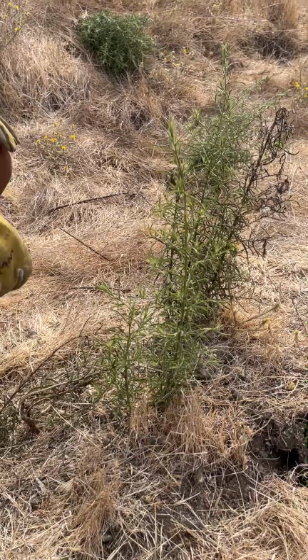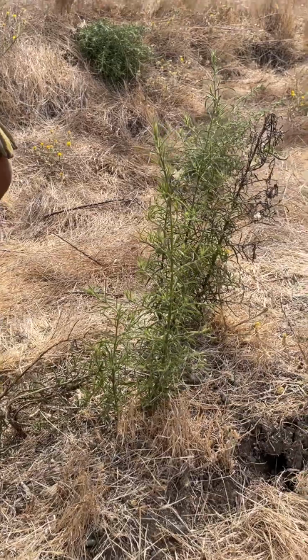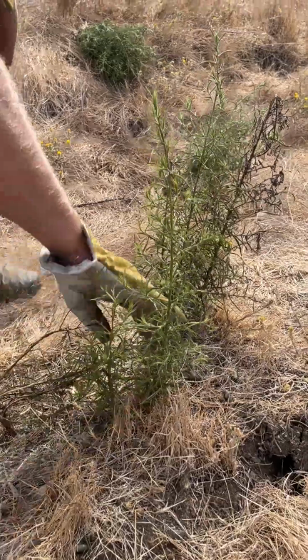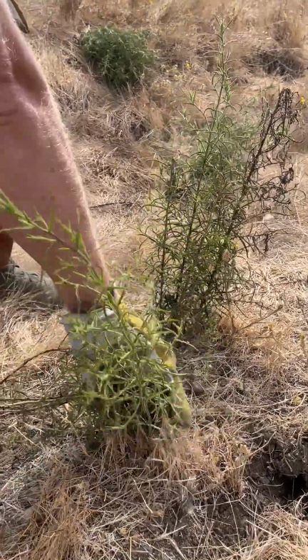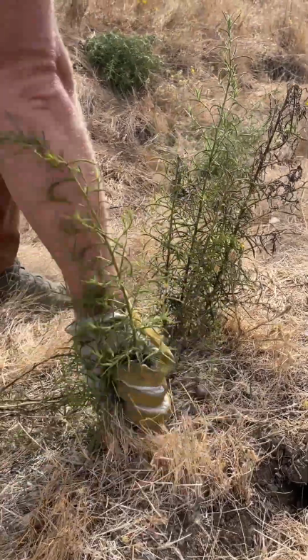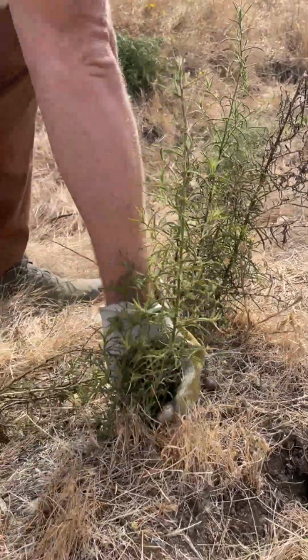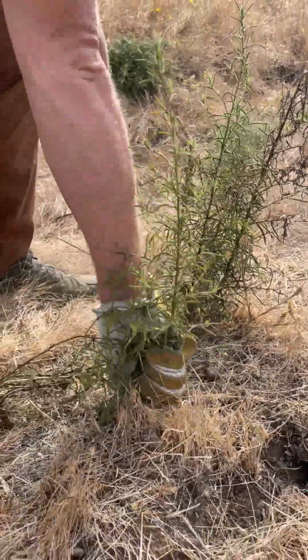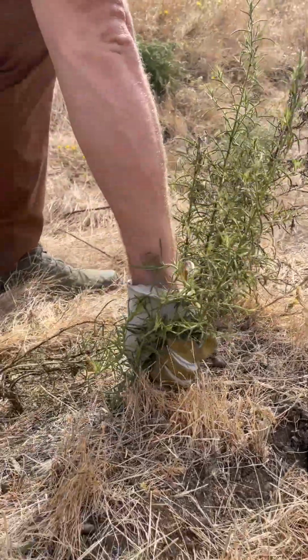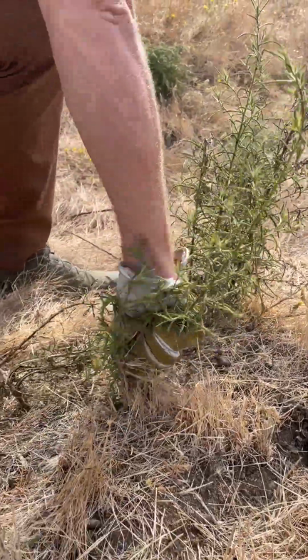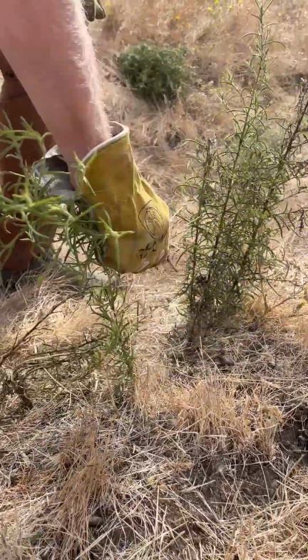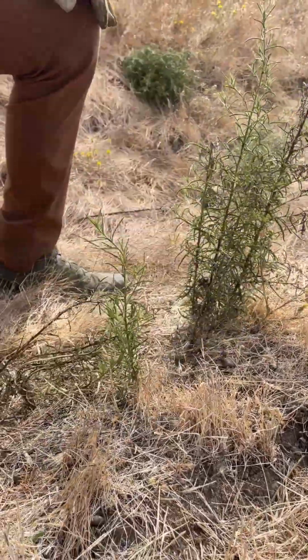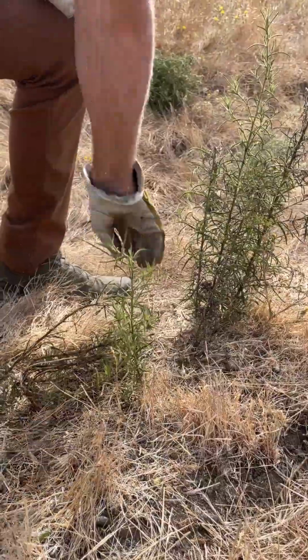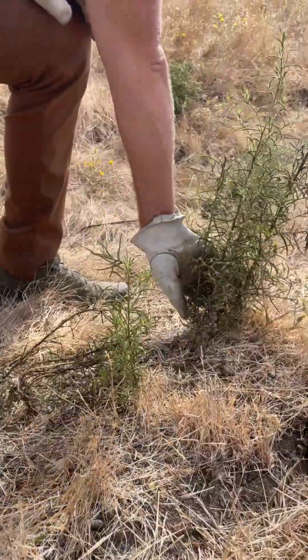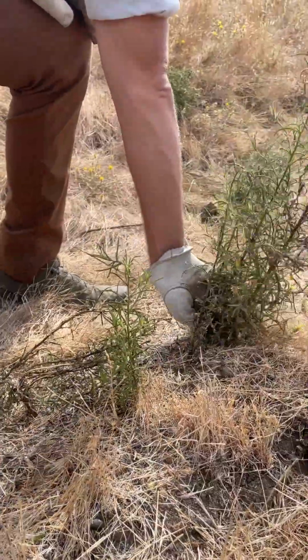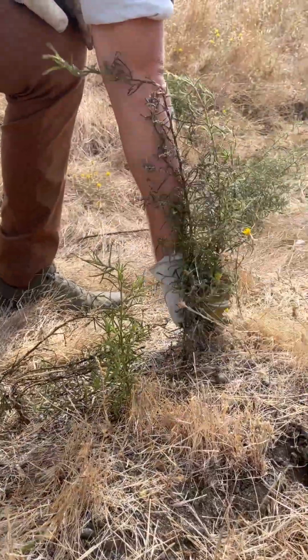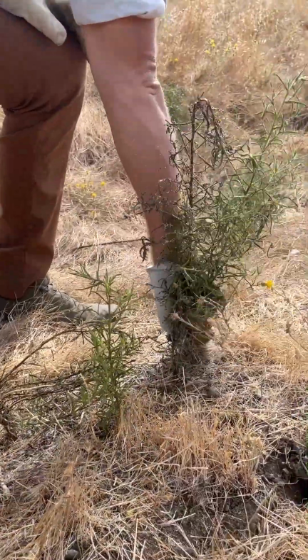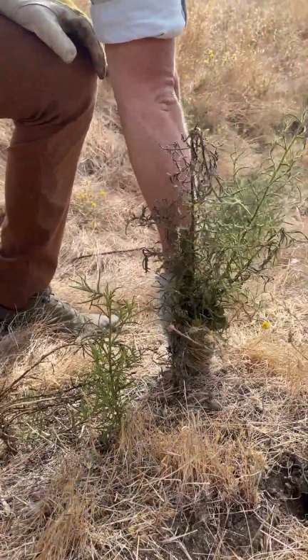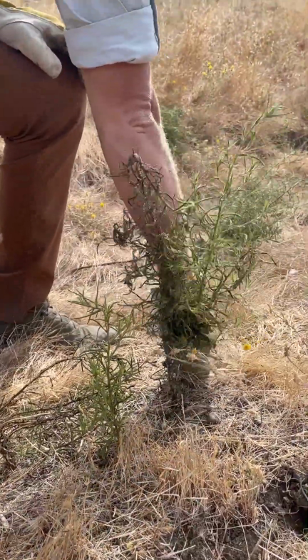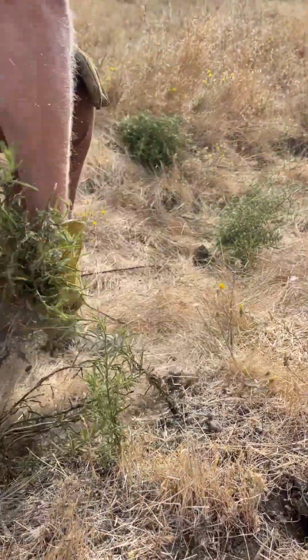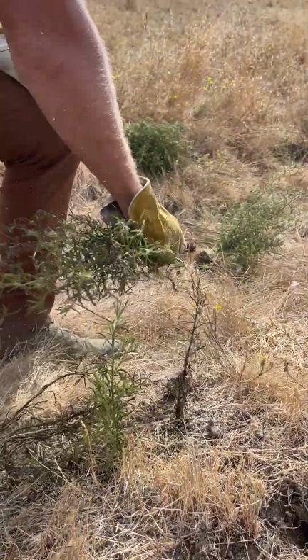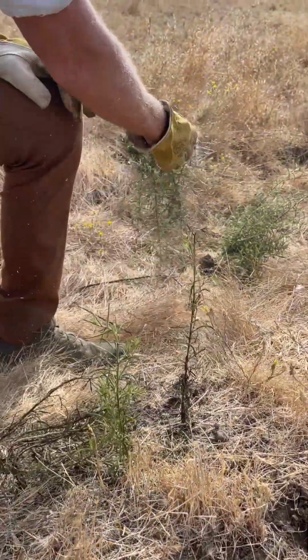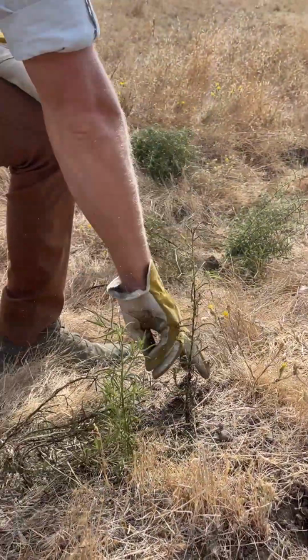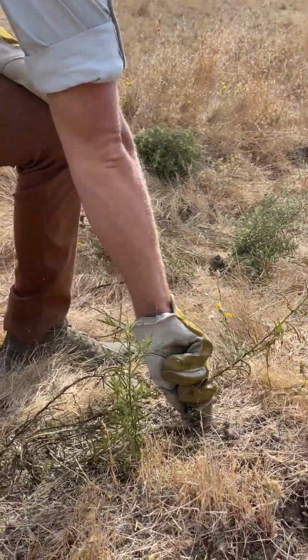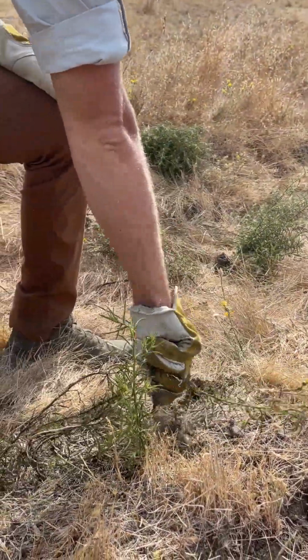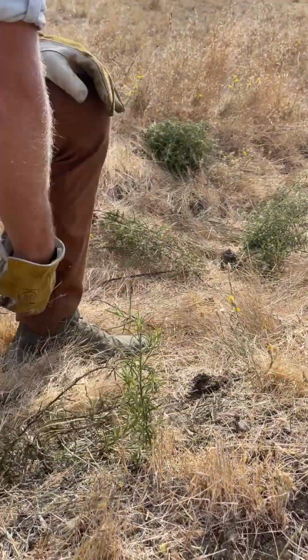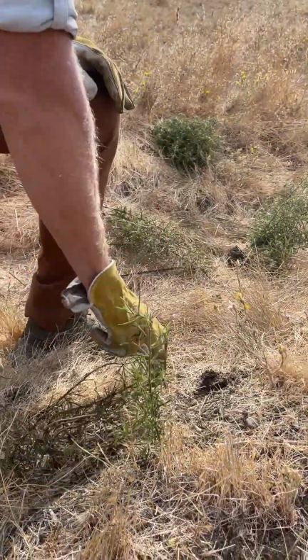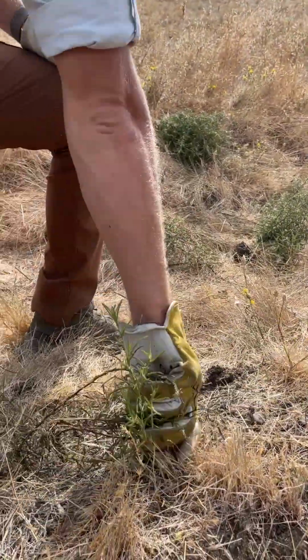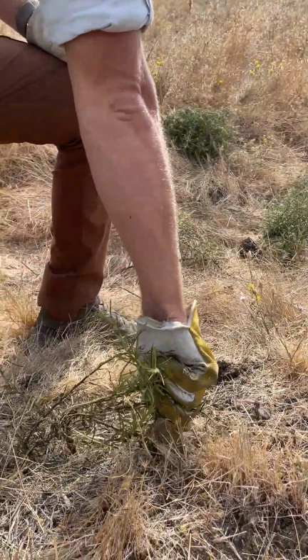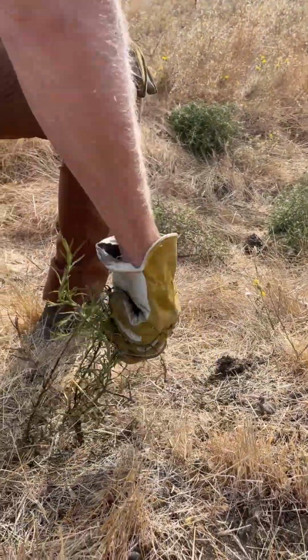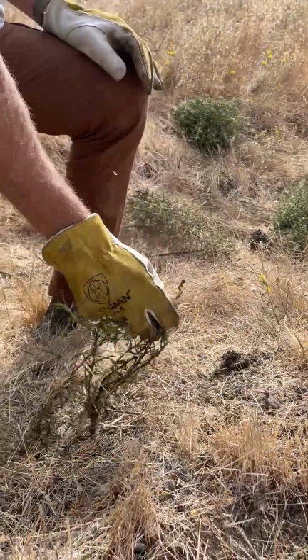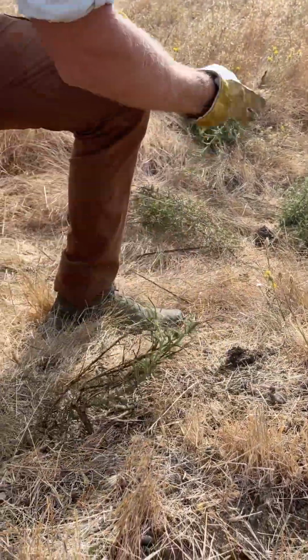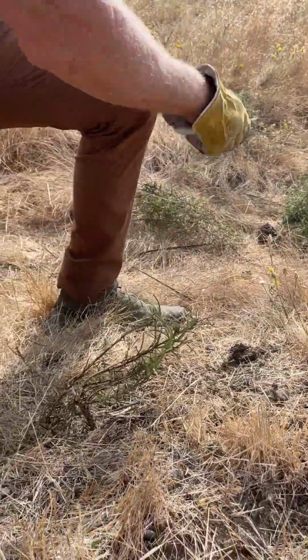We usually pull it by hand. We can also use other equipment. I'll spend a little bit of my day removing some of these stinkwort patches while we're out on these preserves.